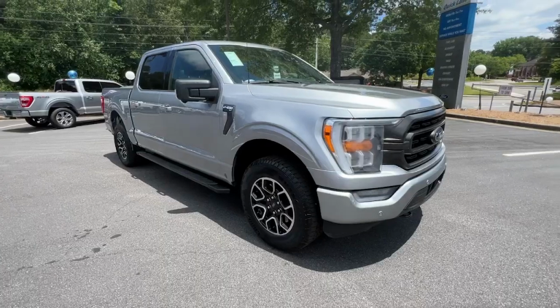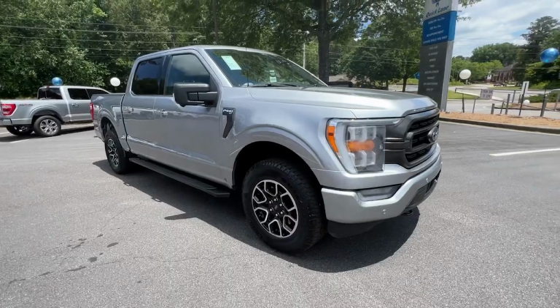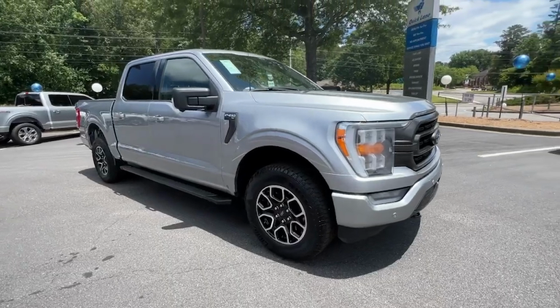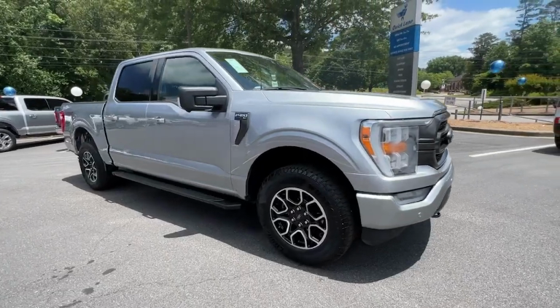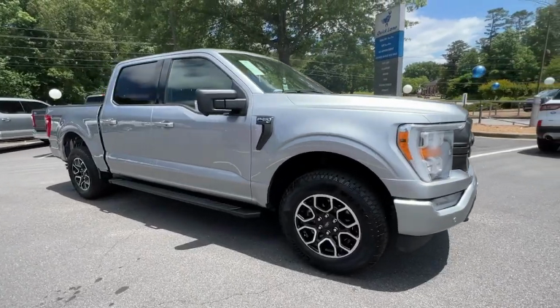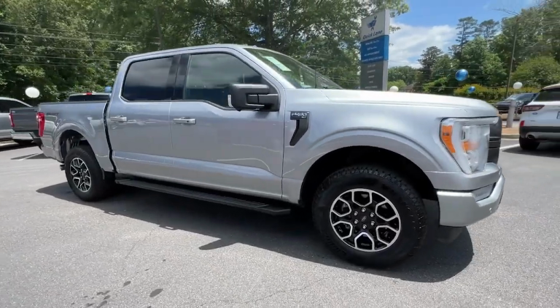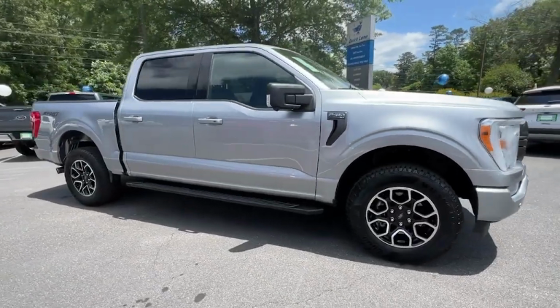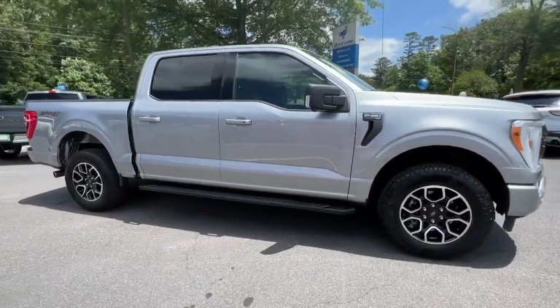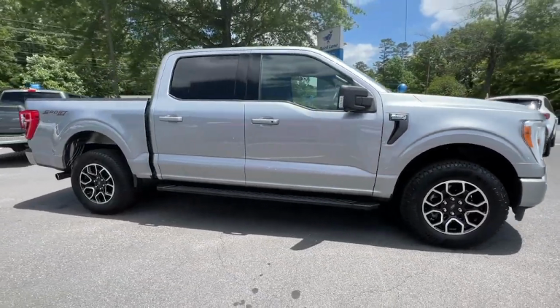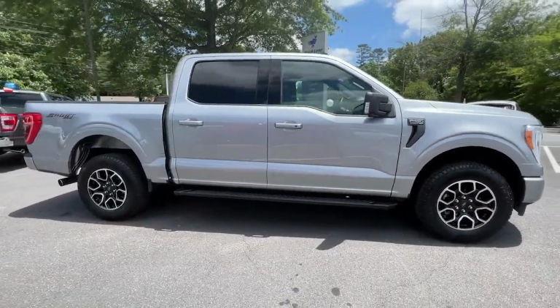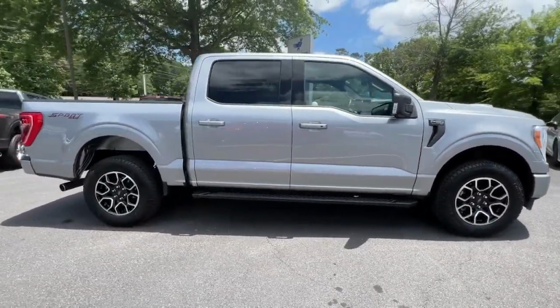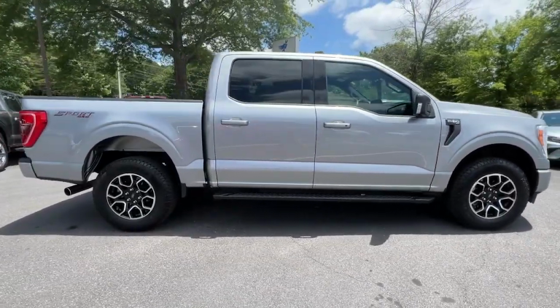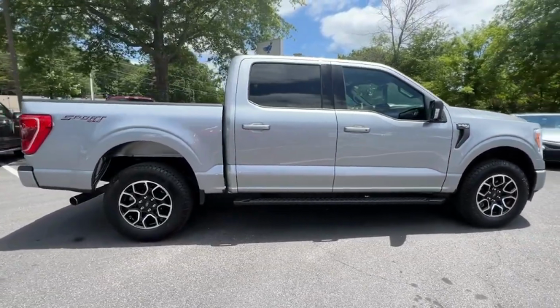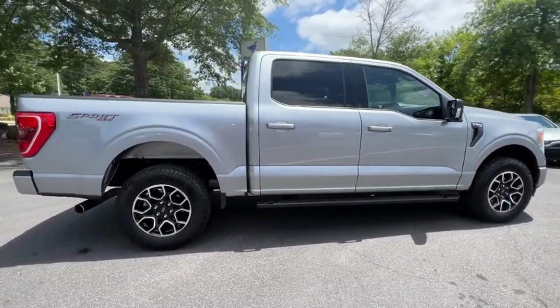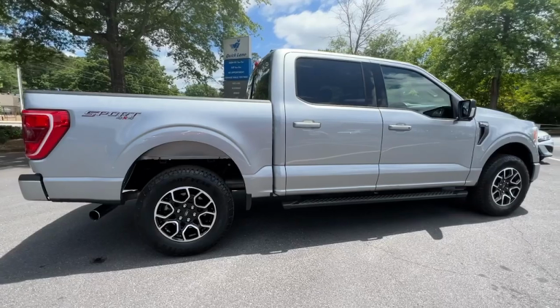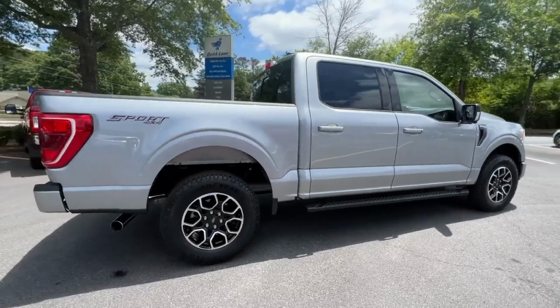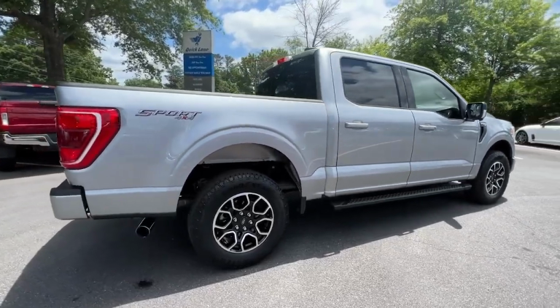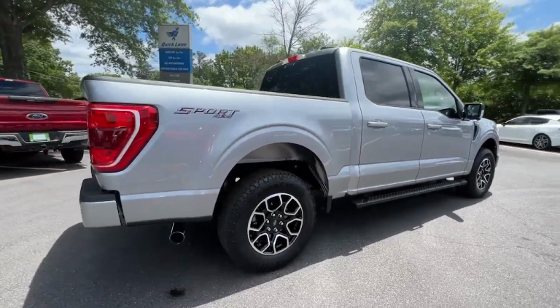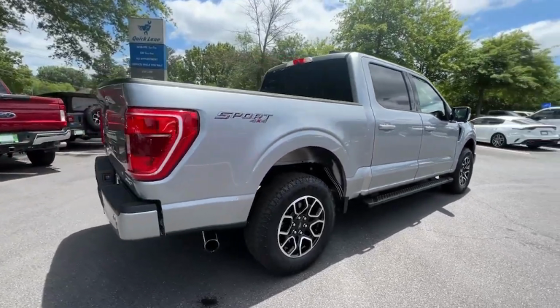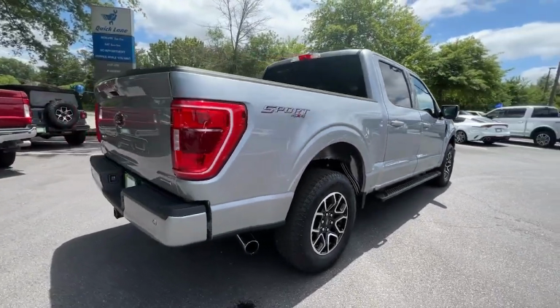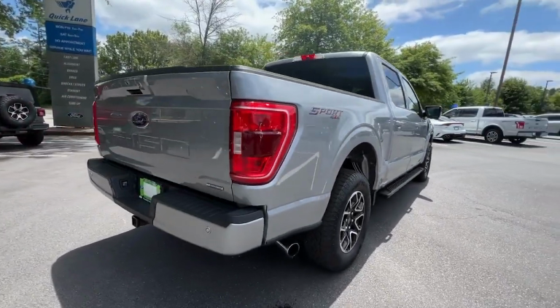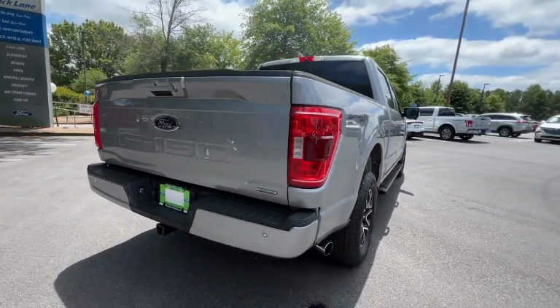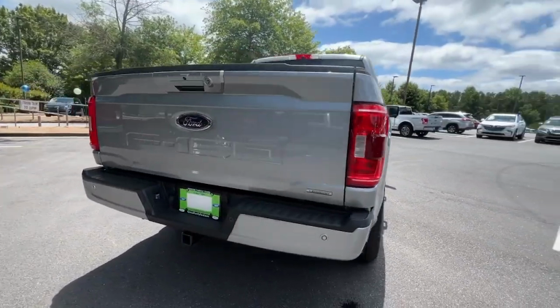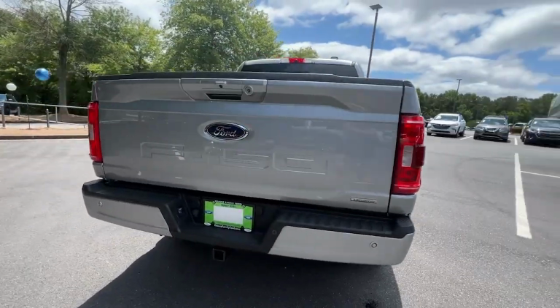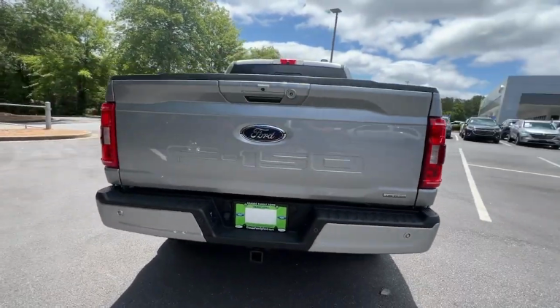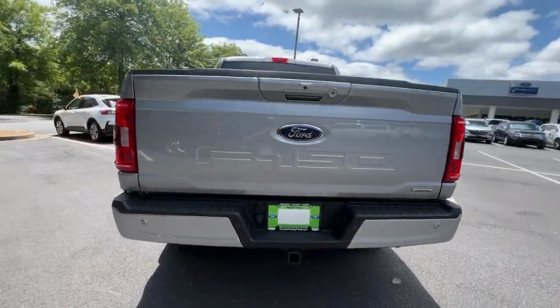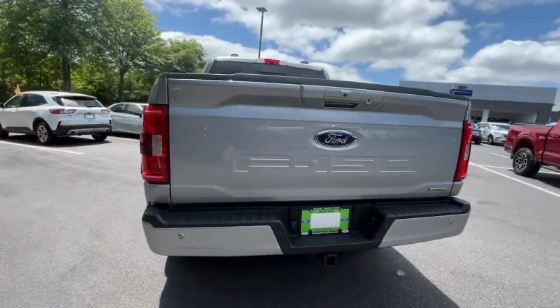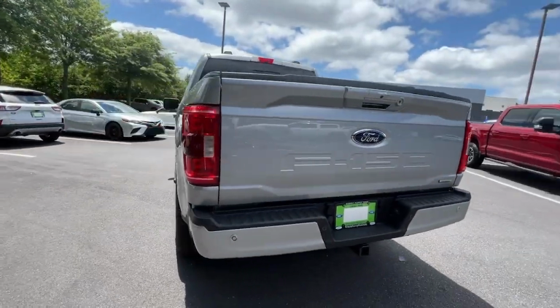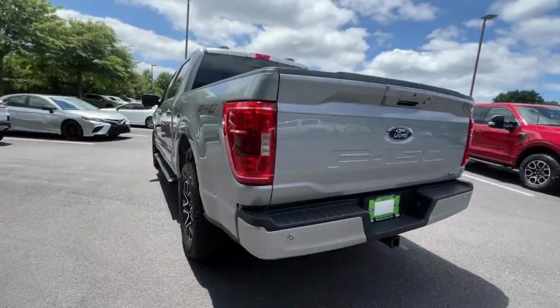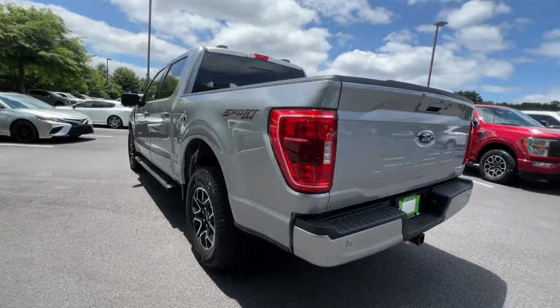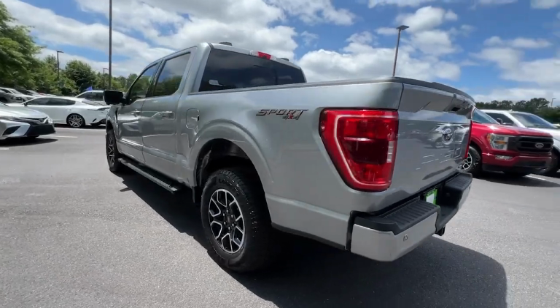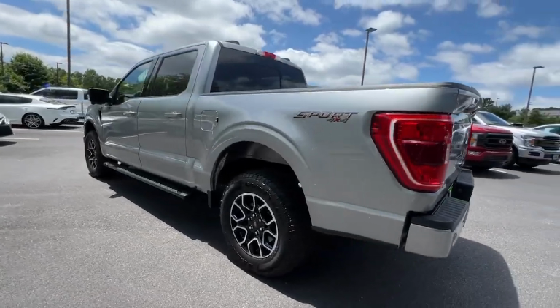Looking for your dream car? It could be the 2021 Ford F-150. With less than 20,000 miles on the odometer, this vehicle stands out from the rest.